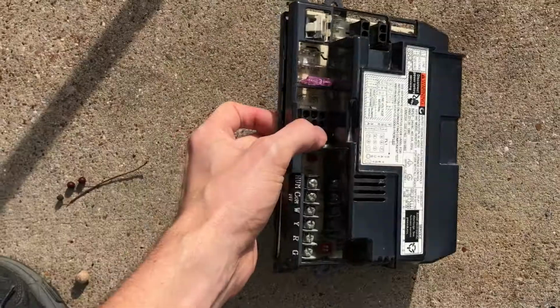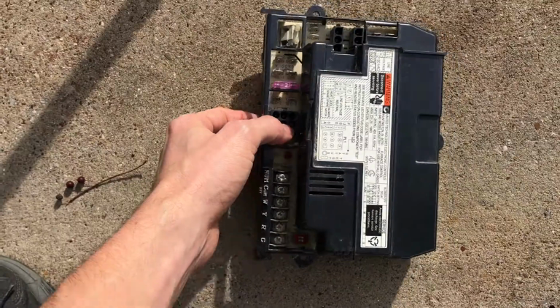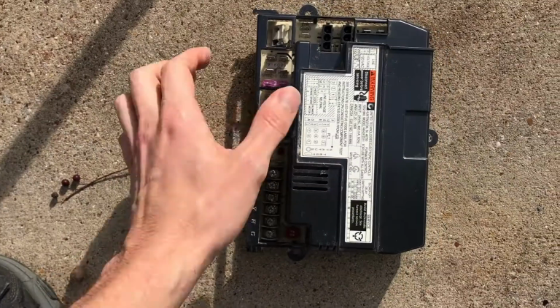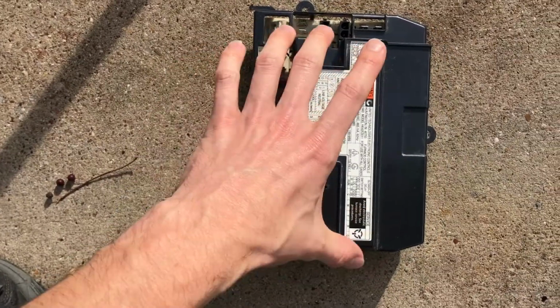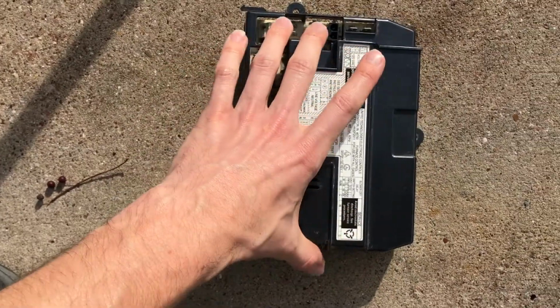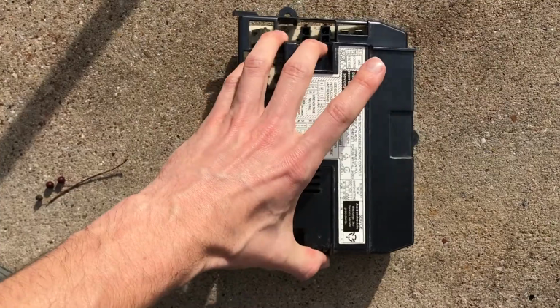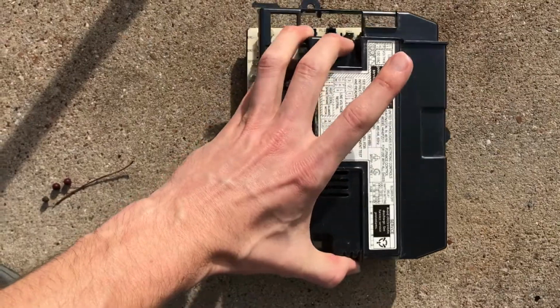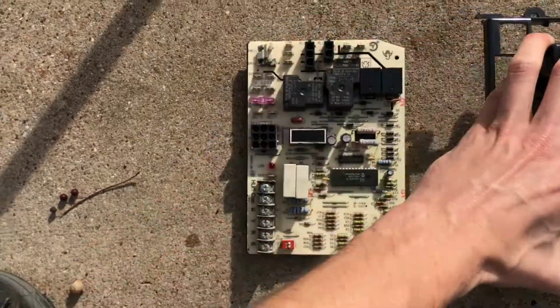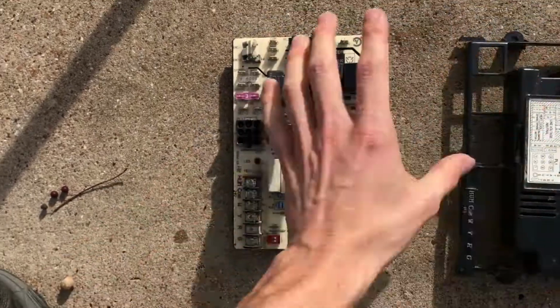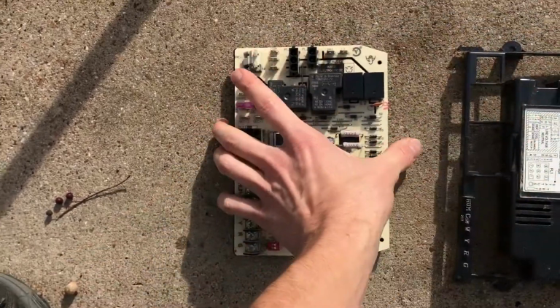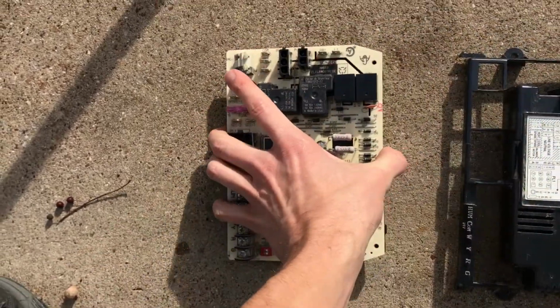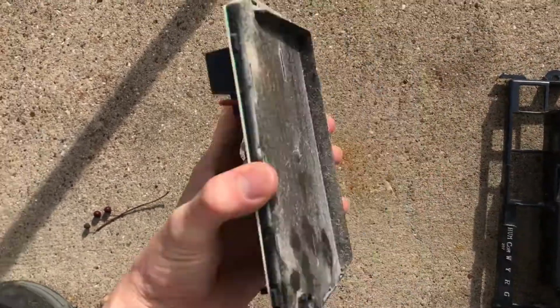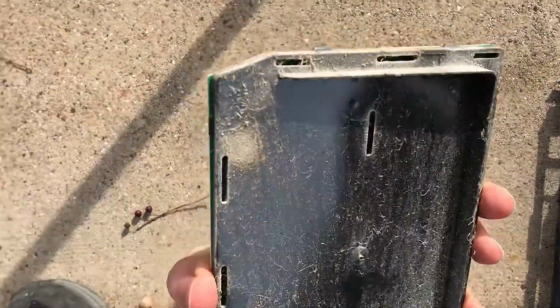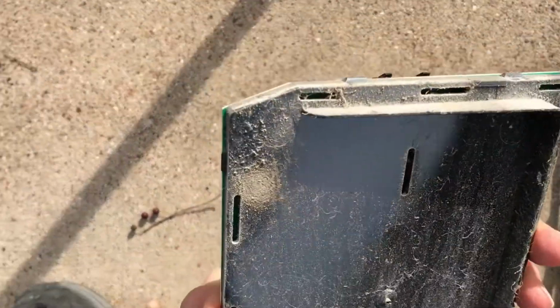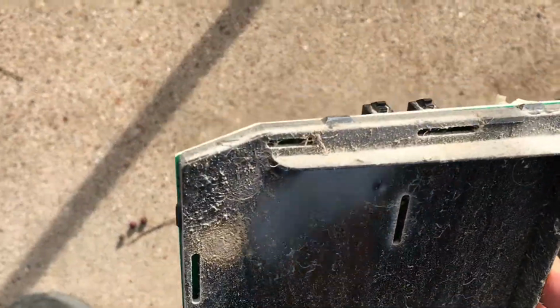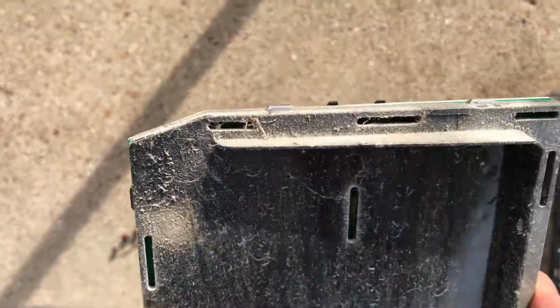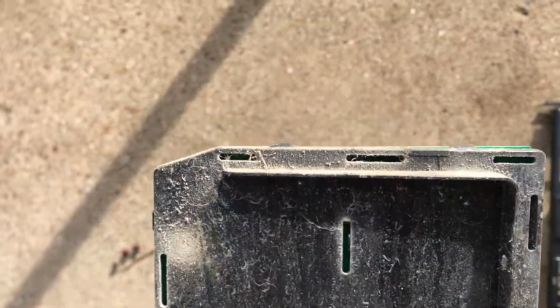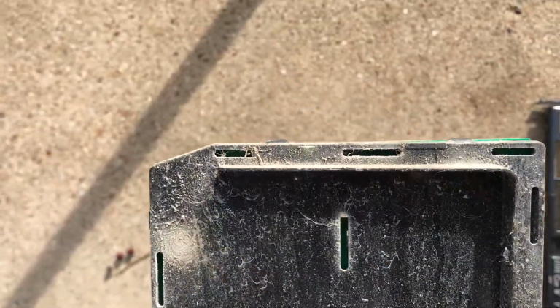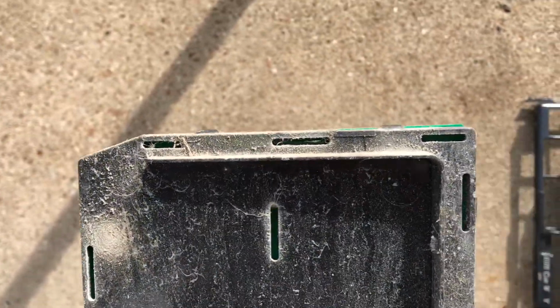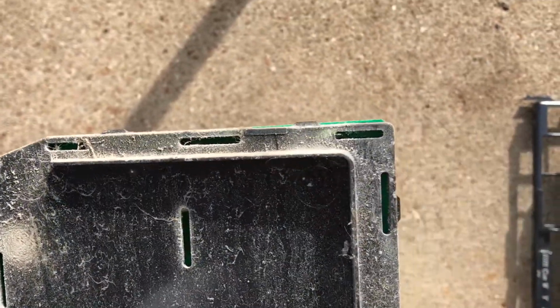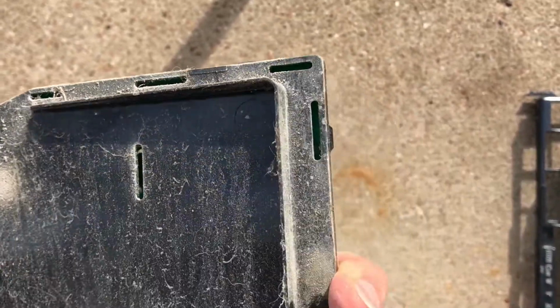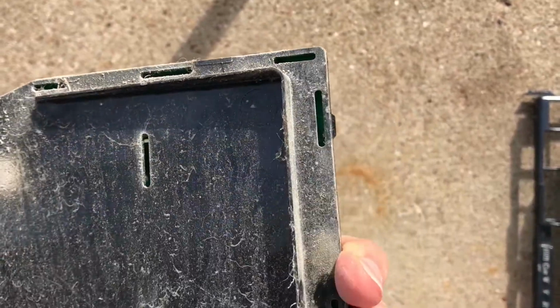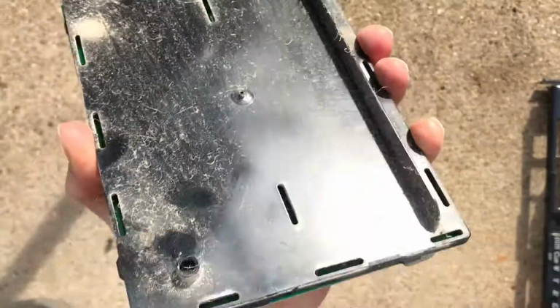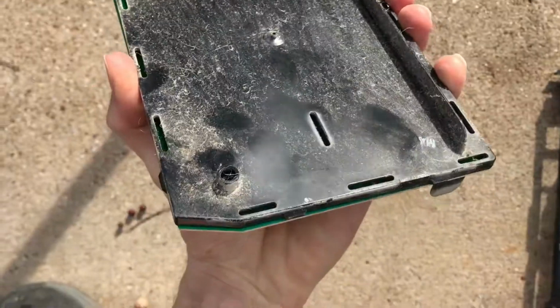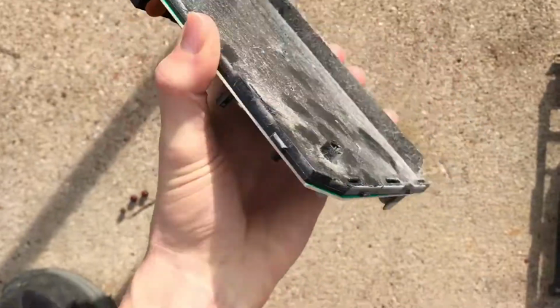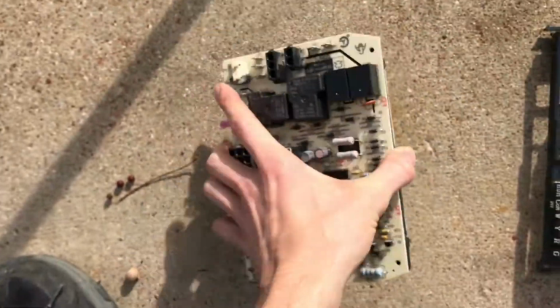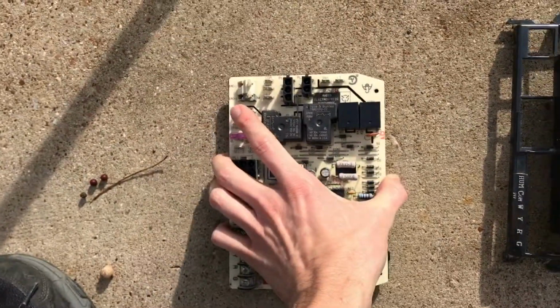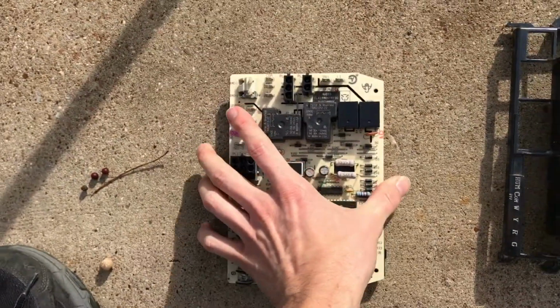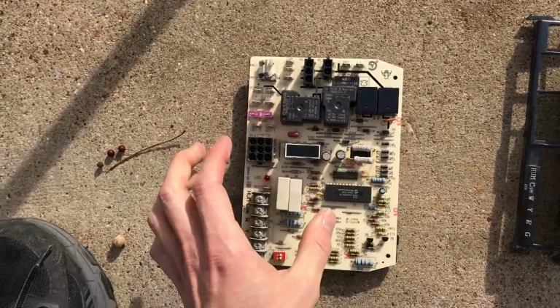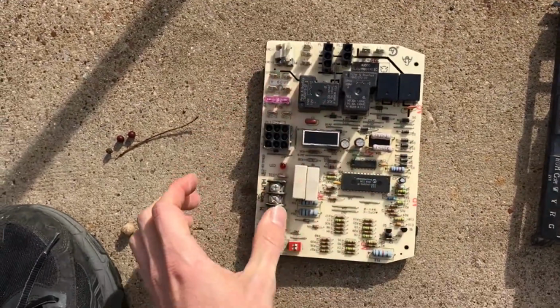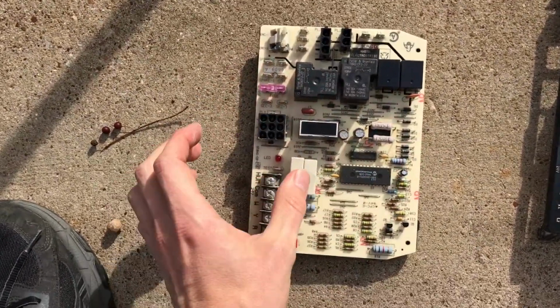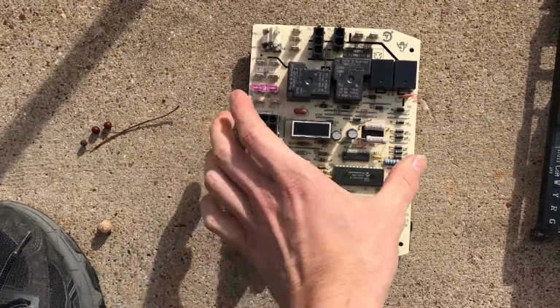To take this plastic piece off, you'll see that there are just some little clip areas — one, two, three, four. Just work your way around on the back side of that to pop it off.